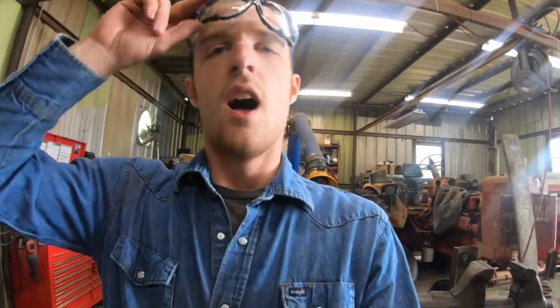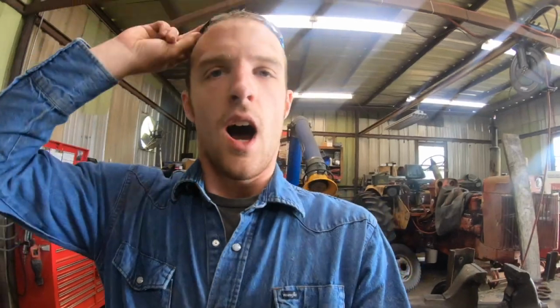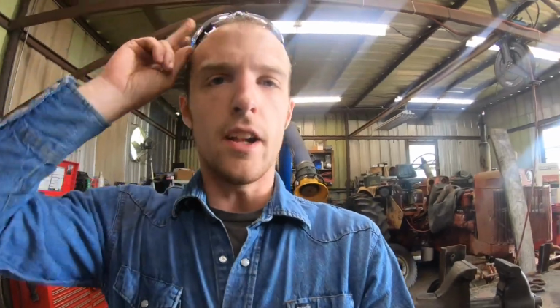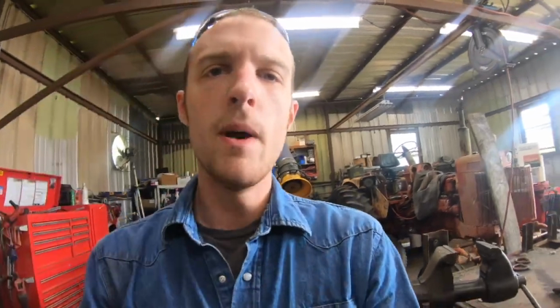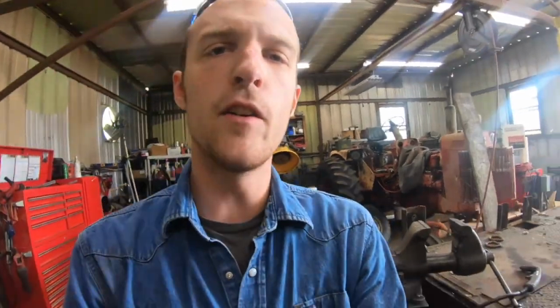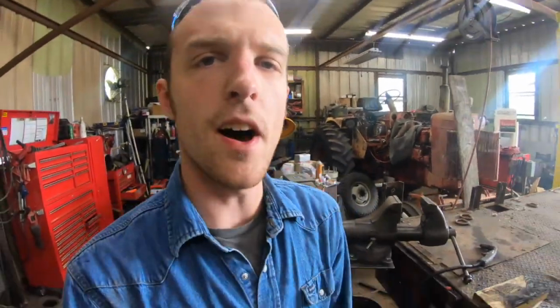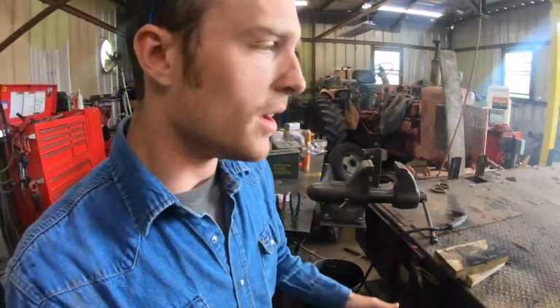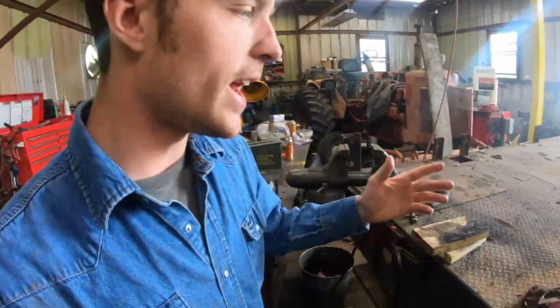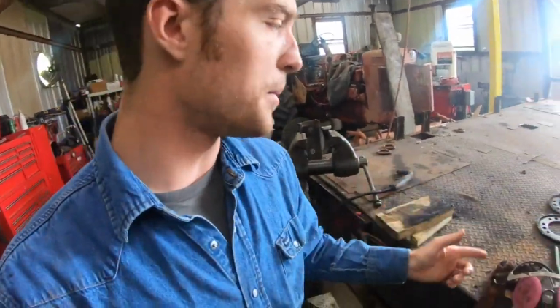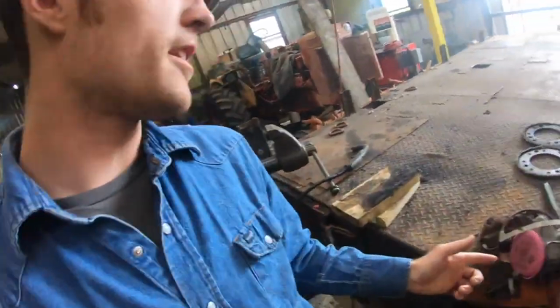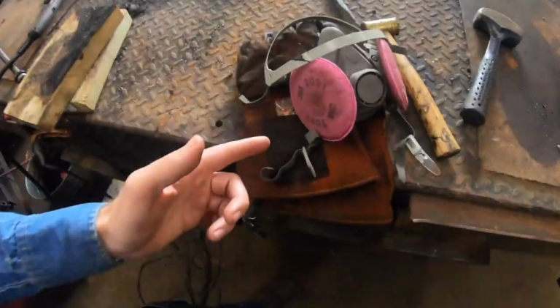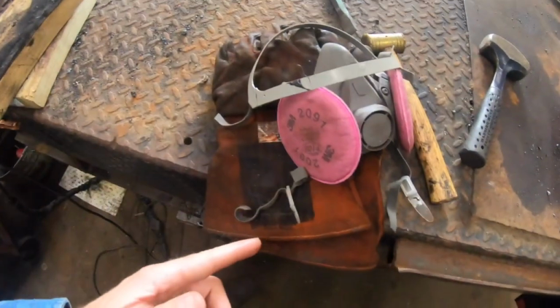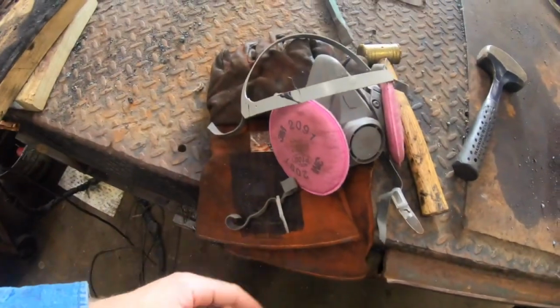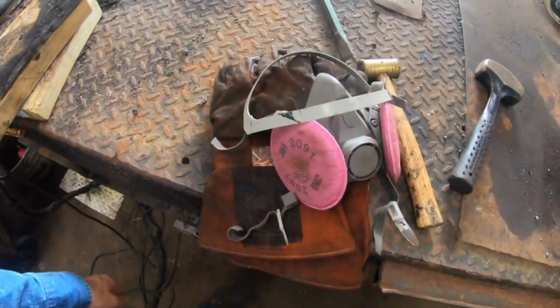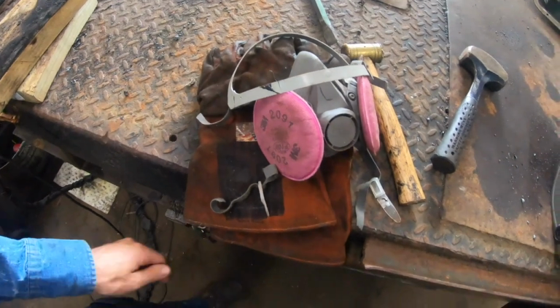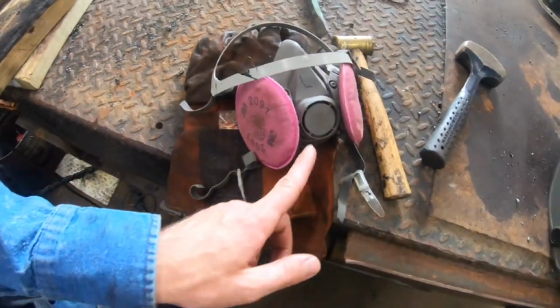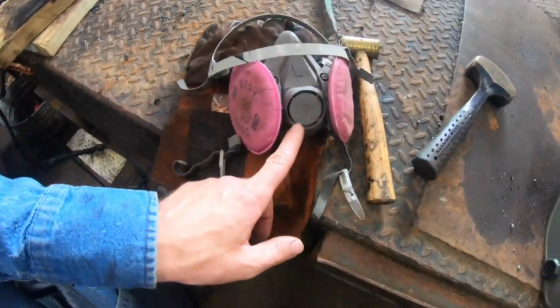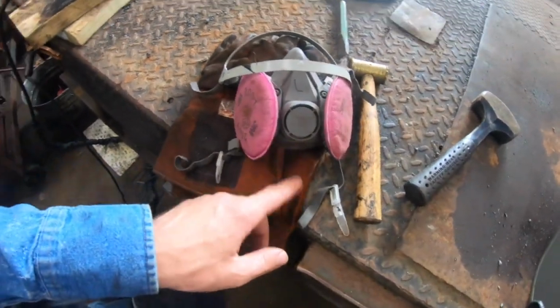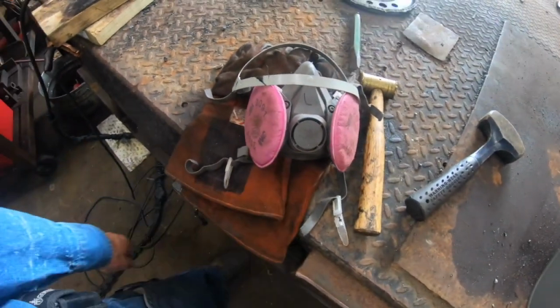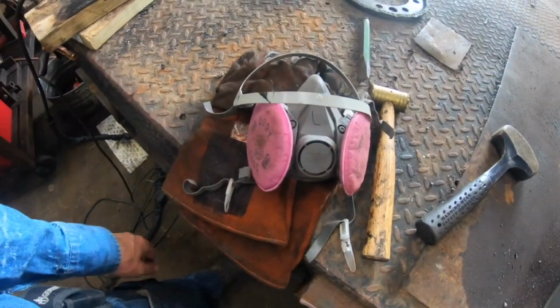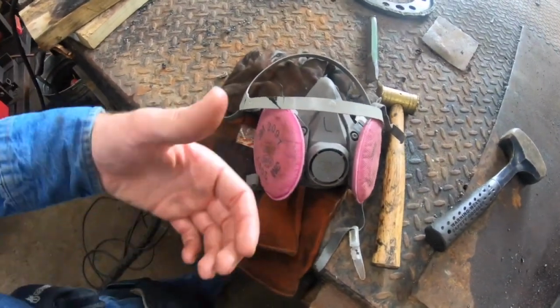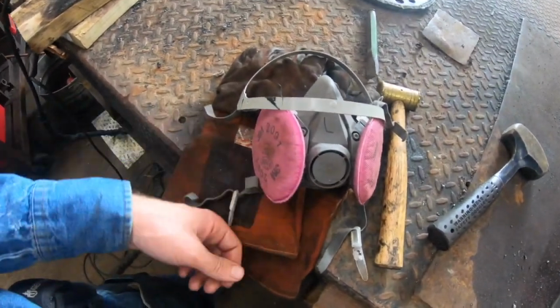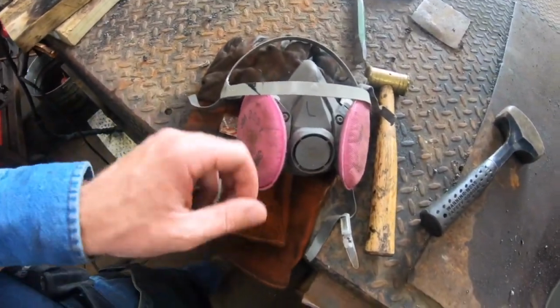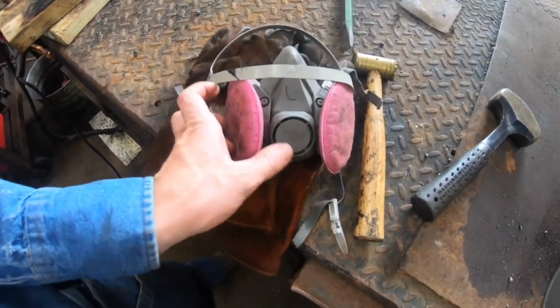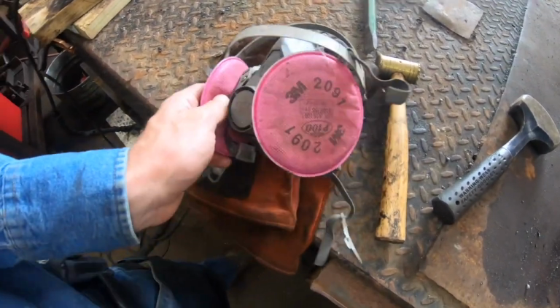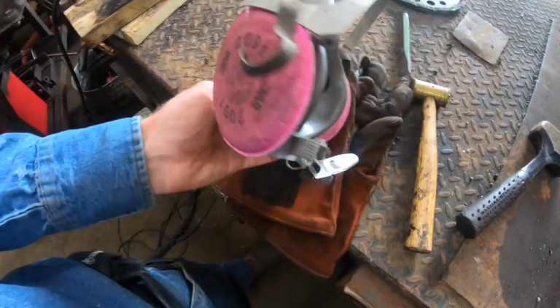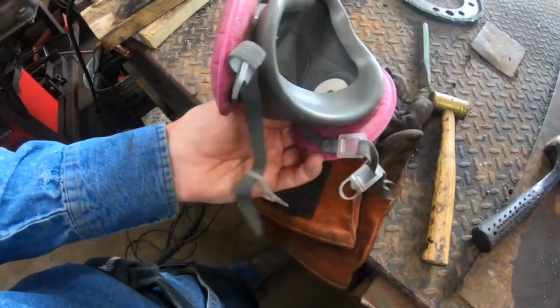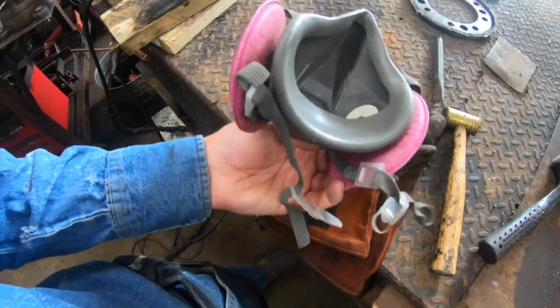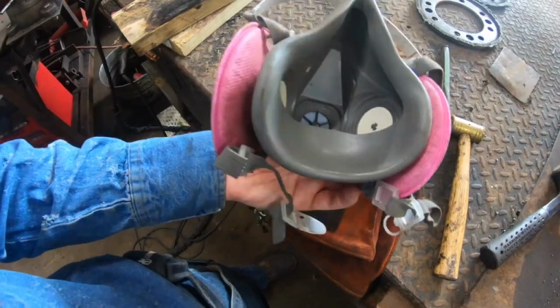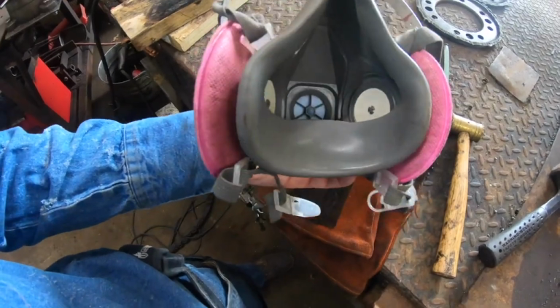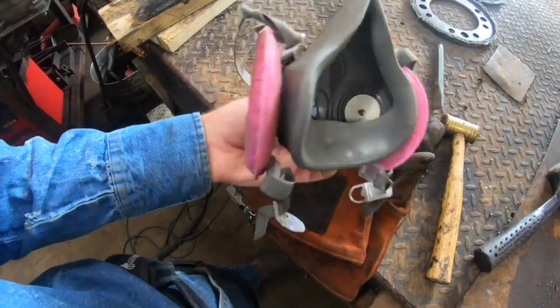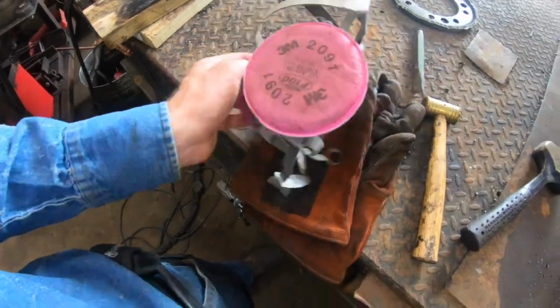All right, mini review time. Today we're going to be talking about these little respirators here. This is a 3M something or other — I don't know, I'll figure out exactly what model this is. I'll look it up on Amazon.